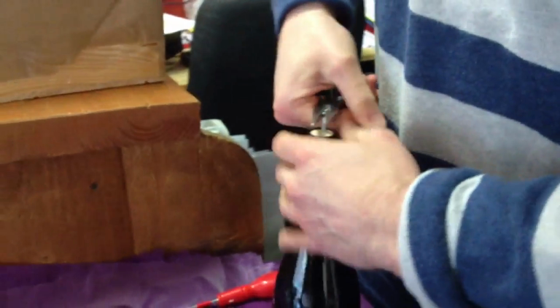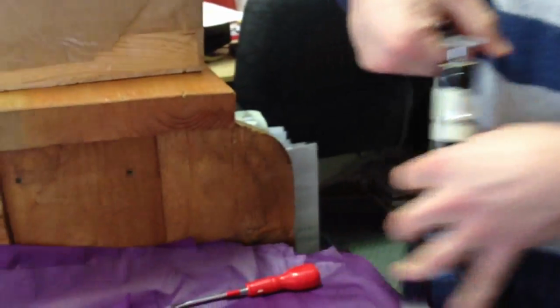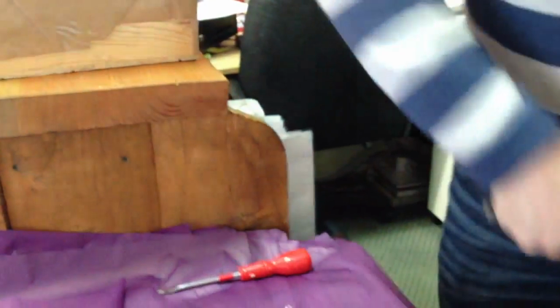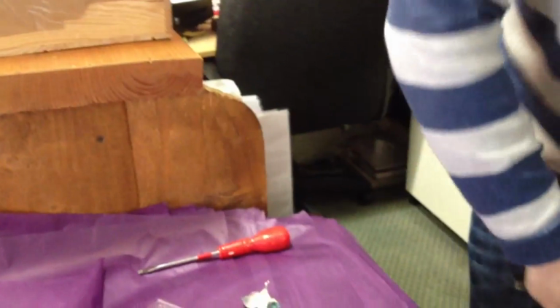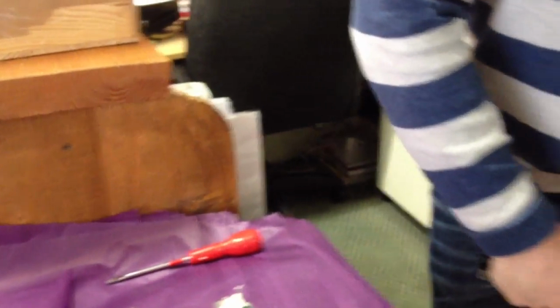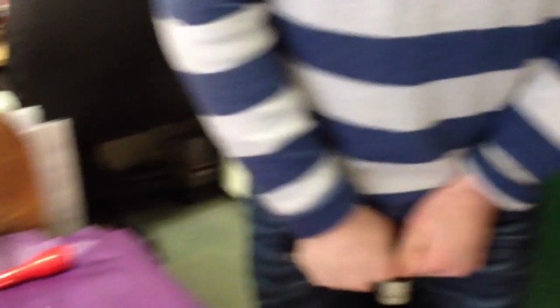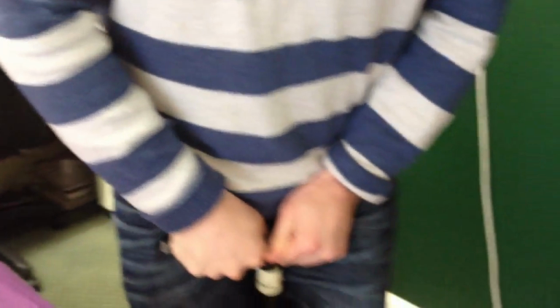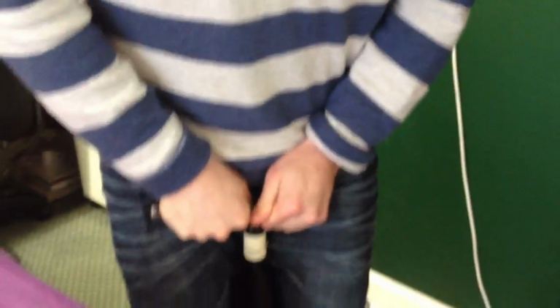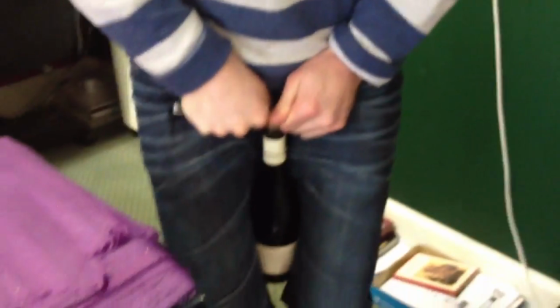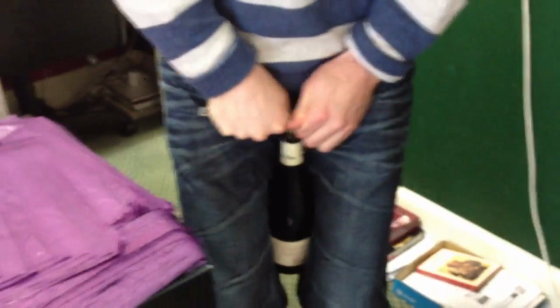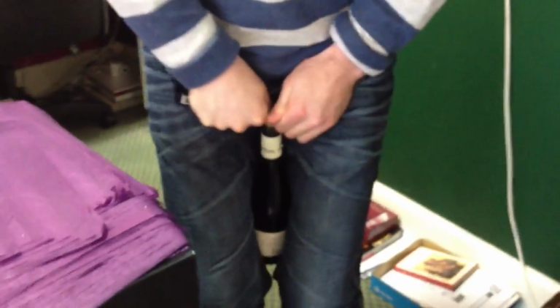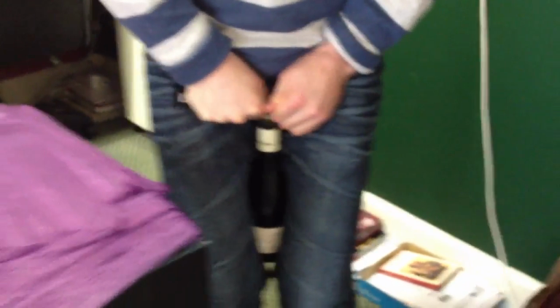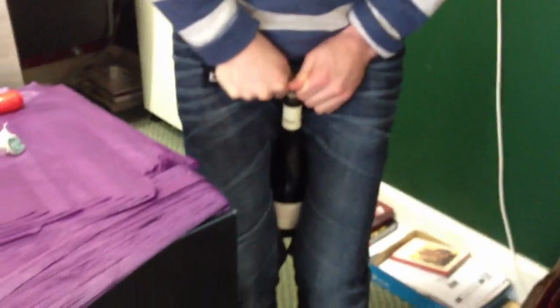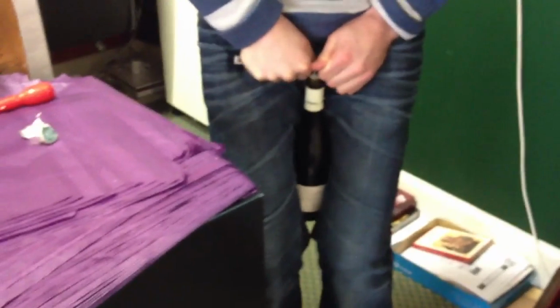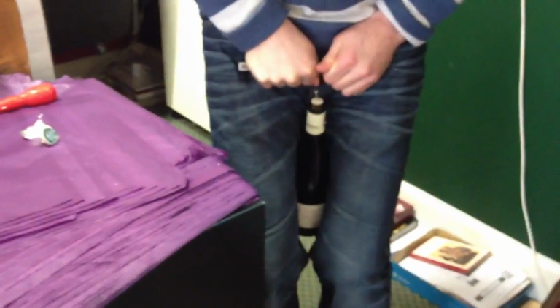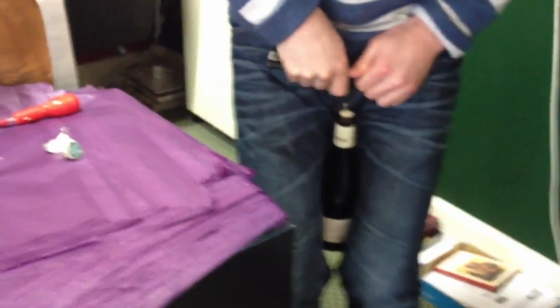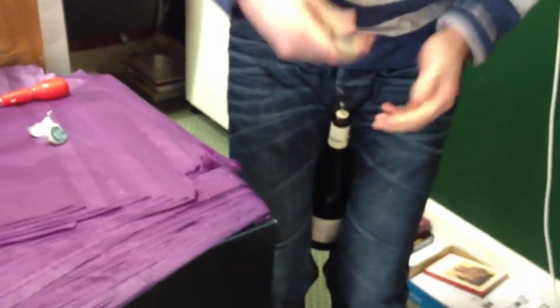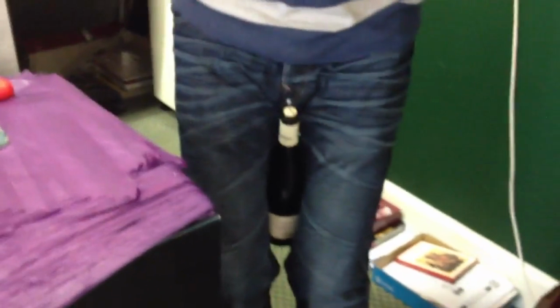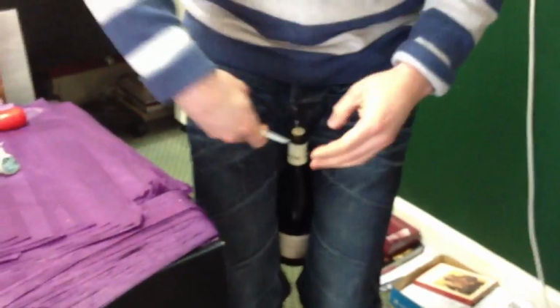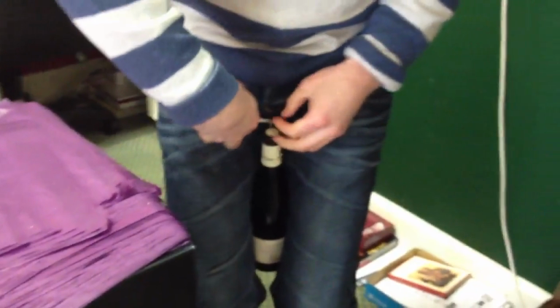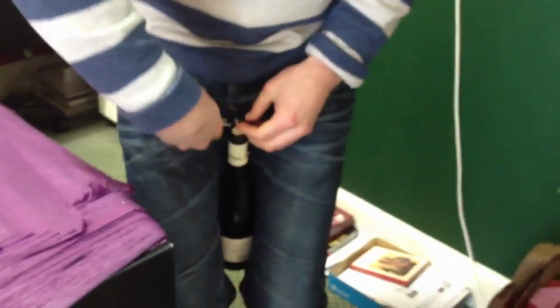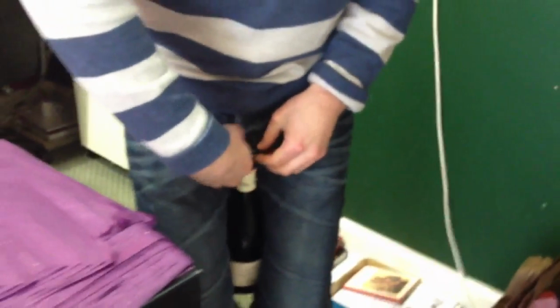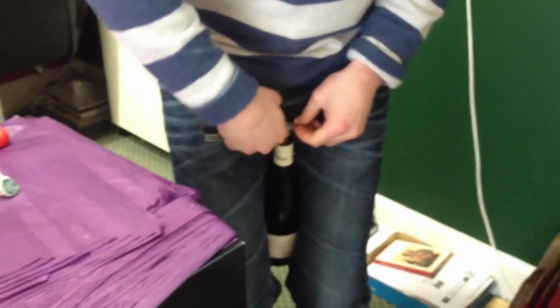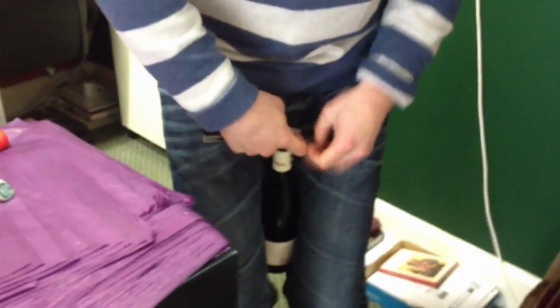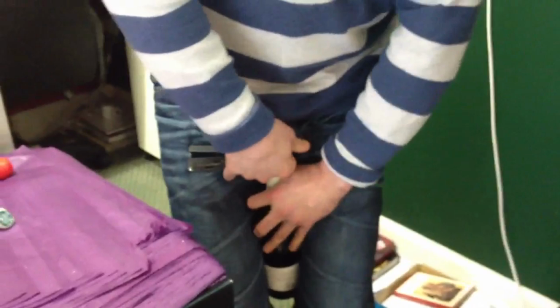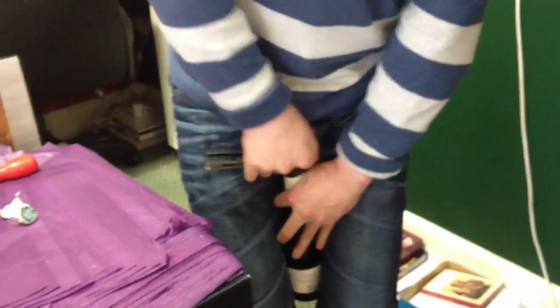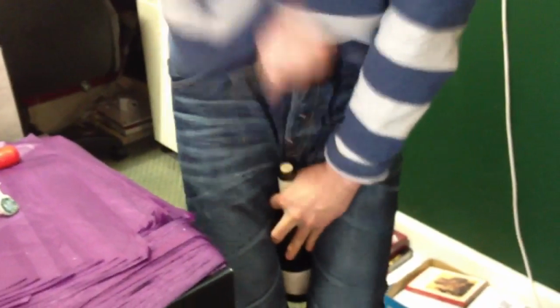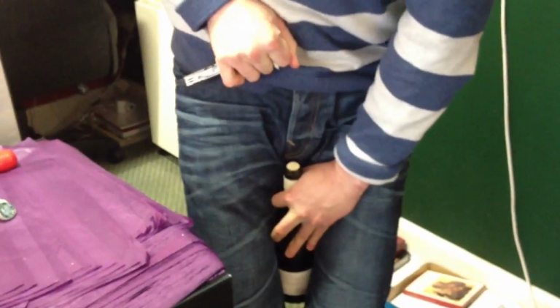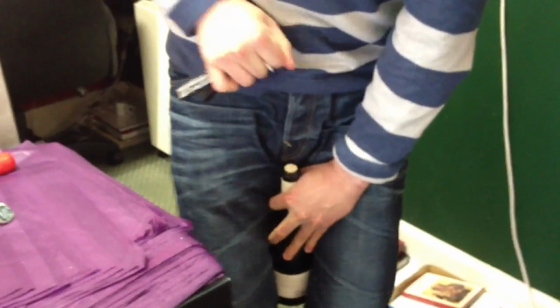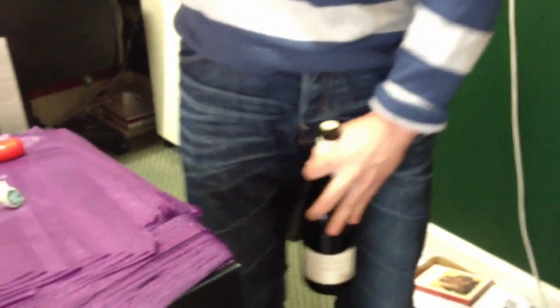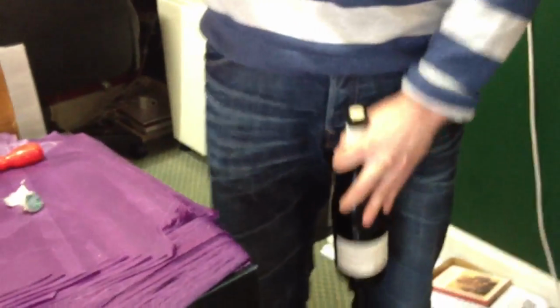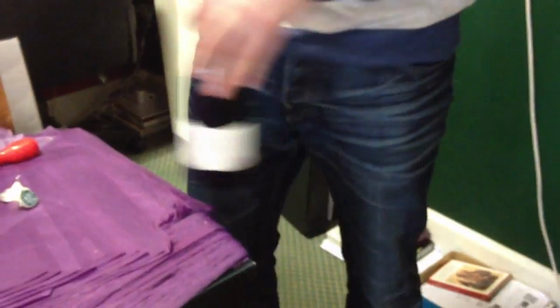You need some leverage, yeah. Well done, sorry, I have to point it now at you. Is this going on YouTube or what? This is very professional, anyway, and it doesn't work.